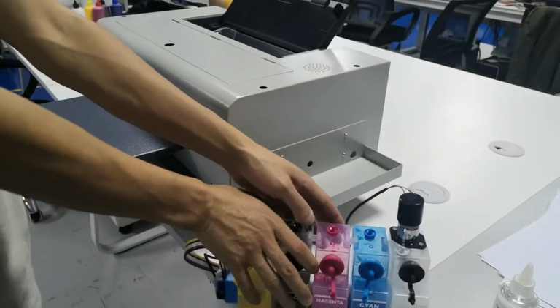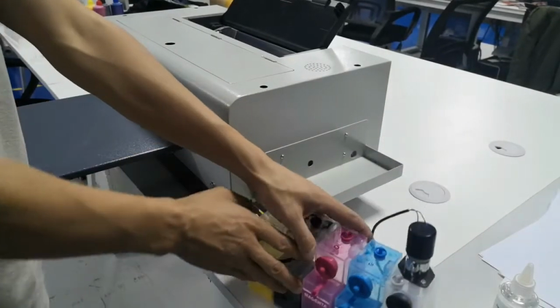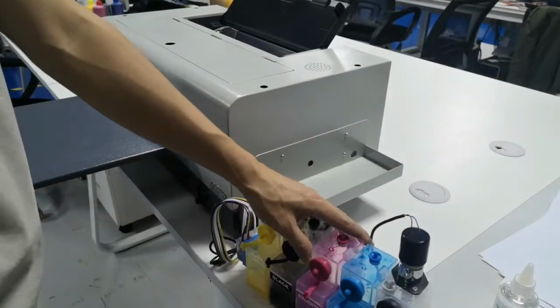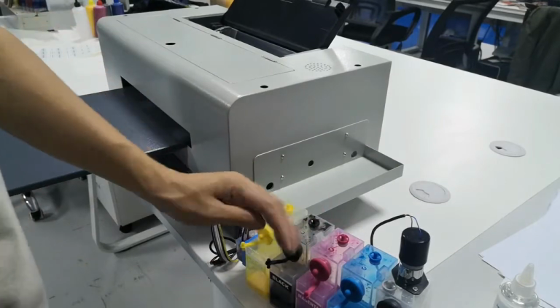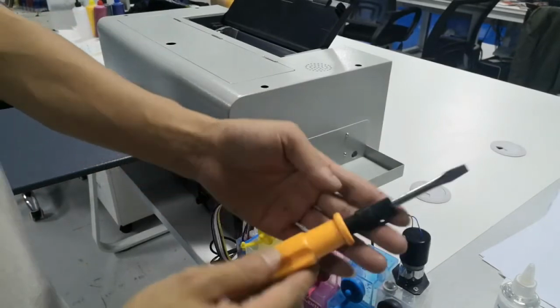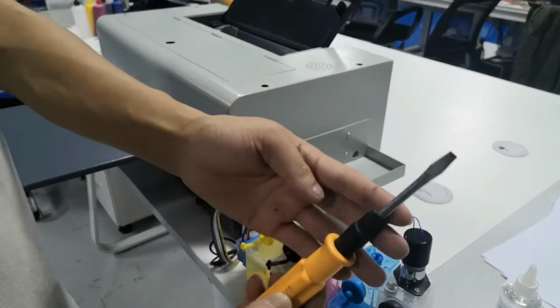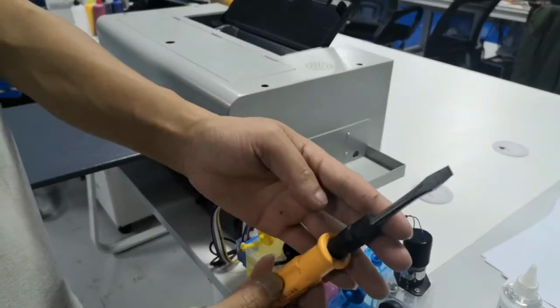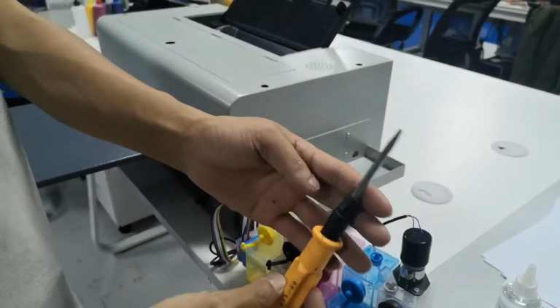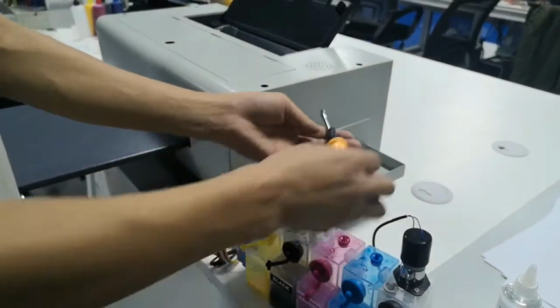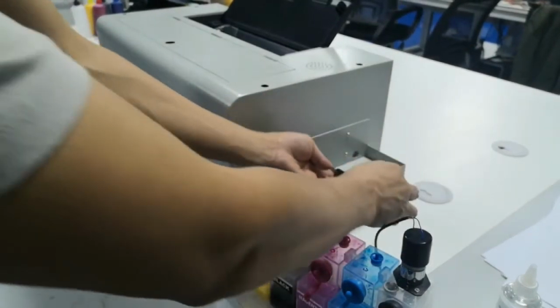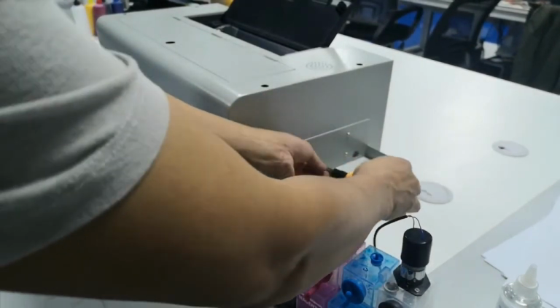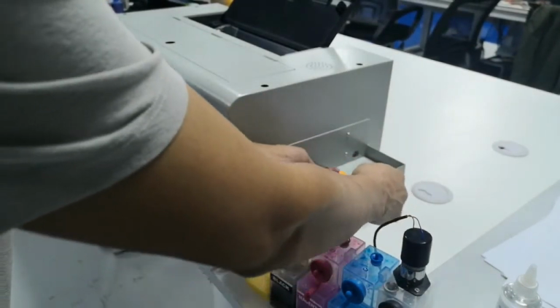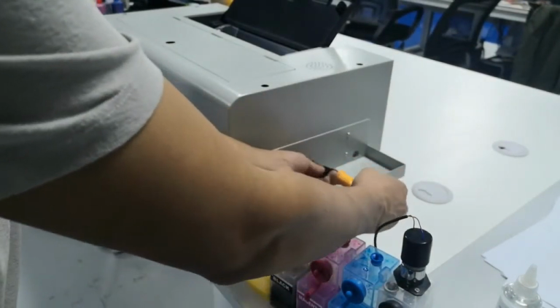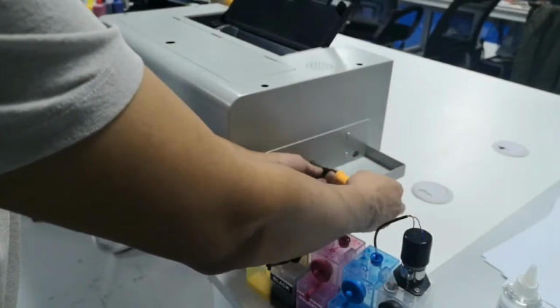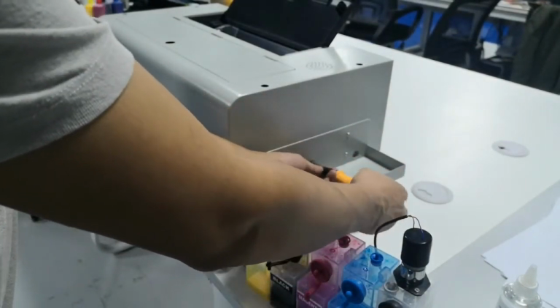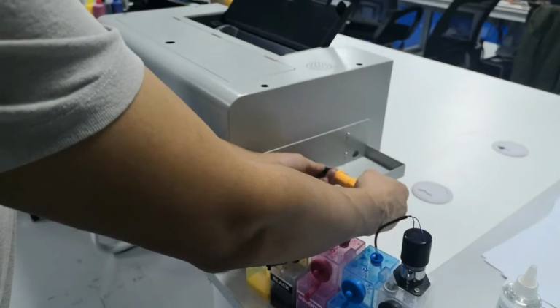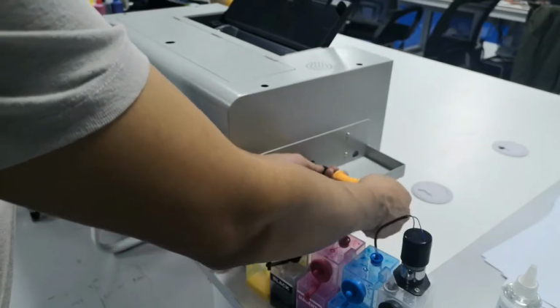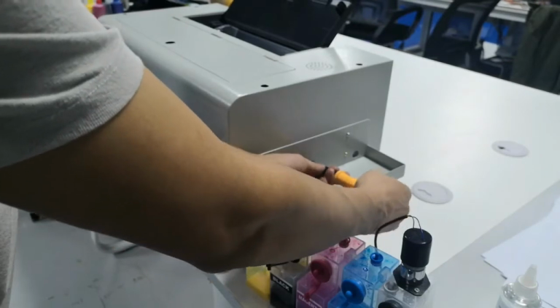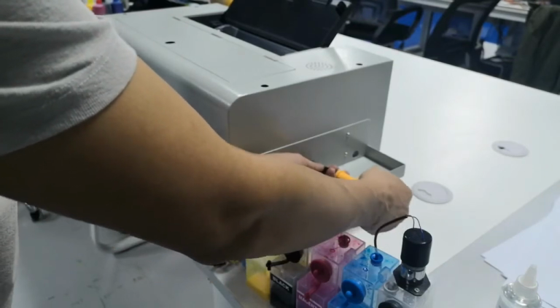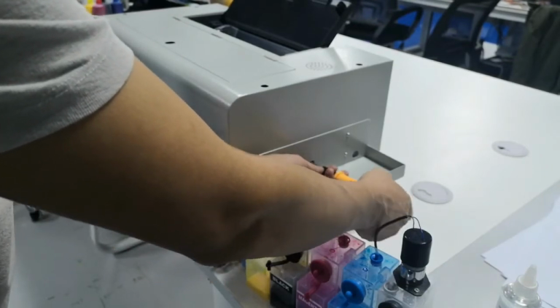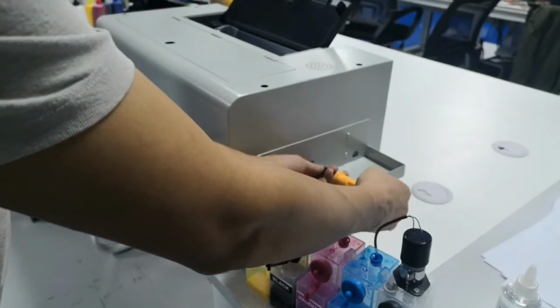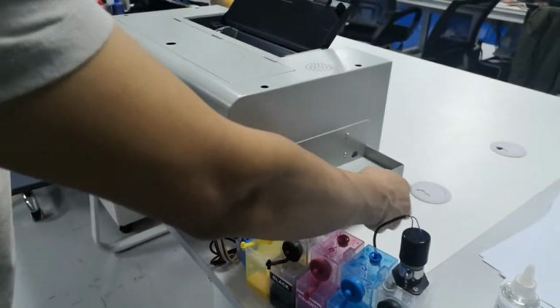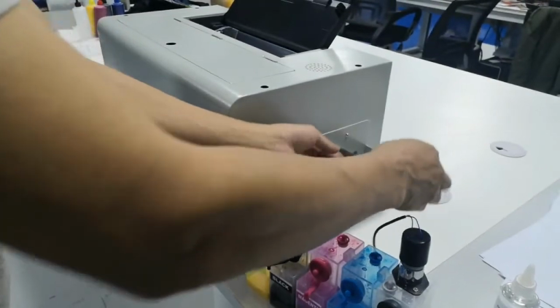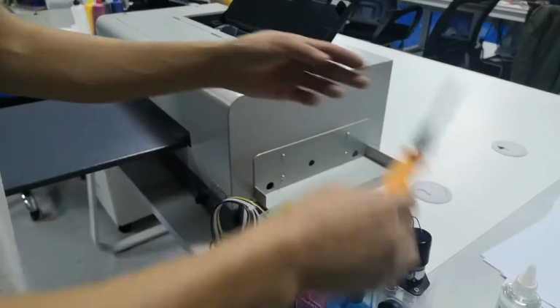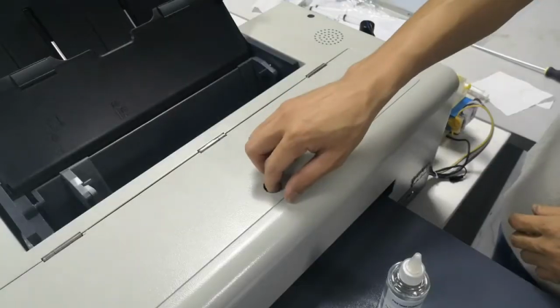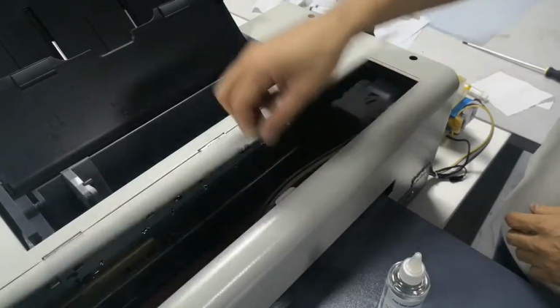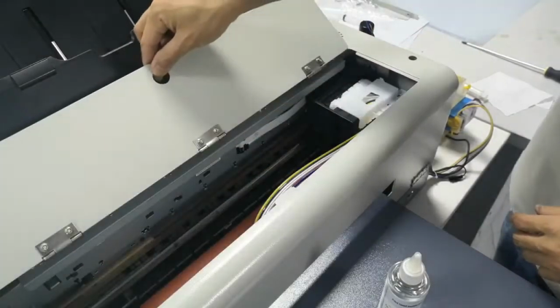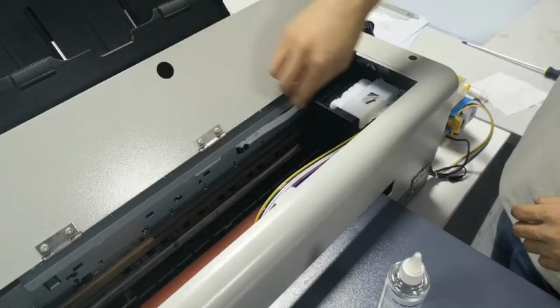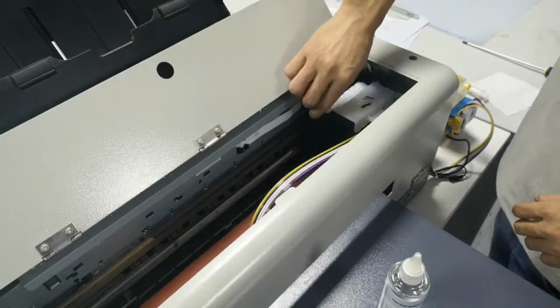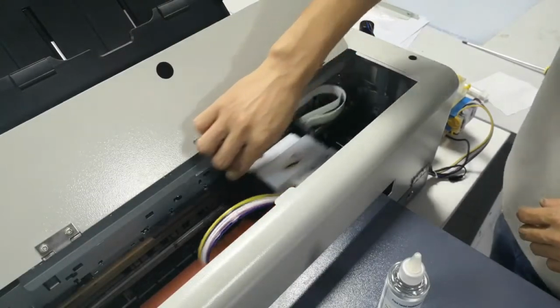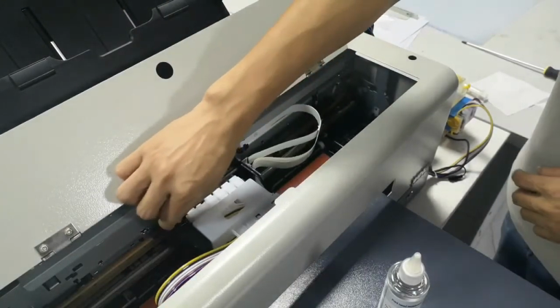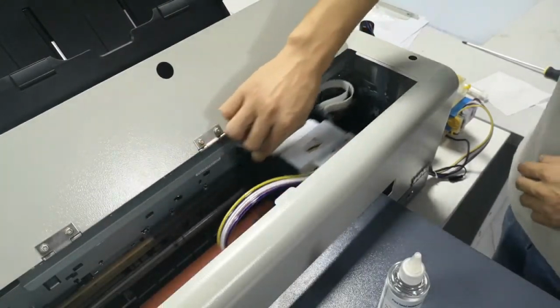Take the tank on the disk and use the screwdriver to turn left three times, after which we can move in the head.